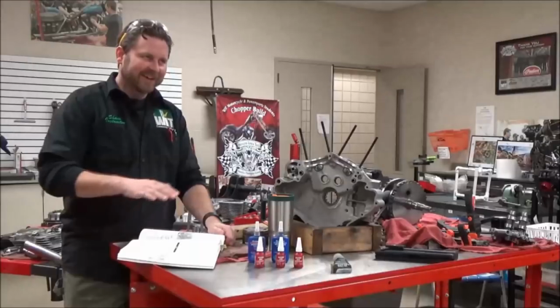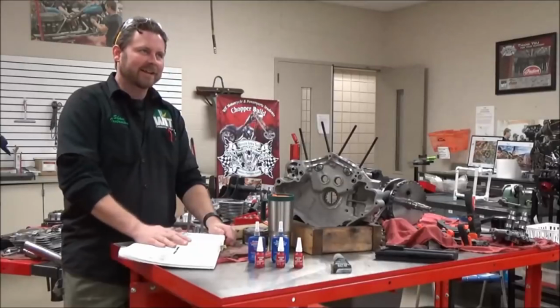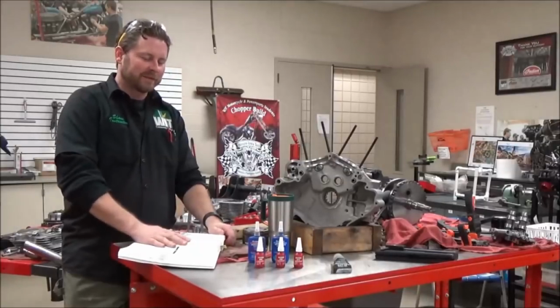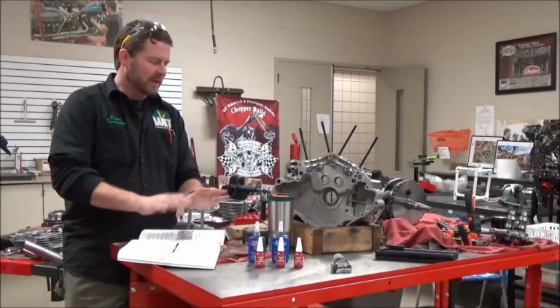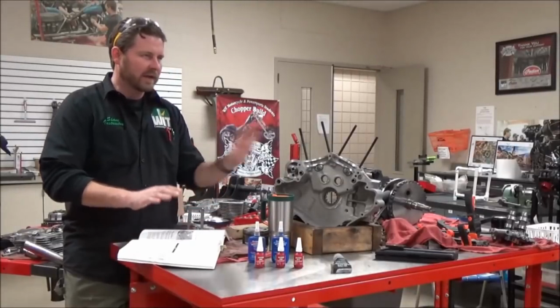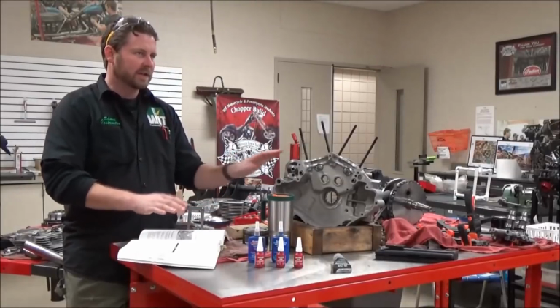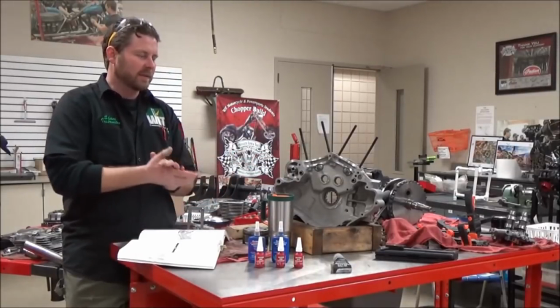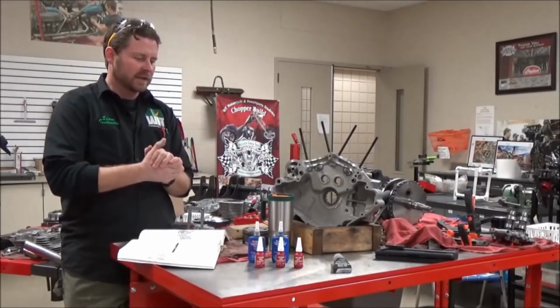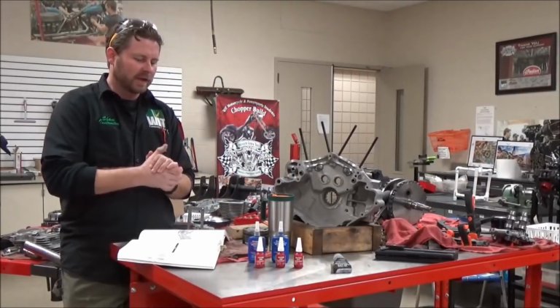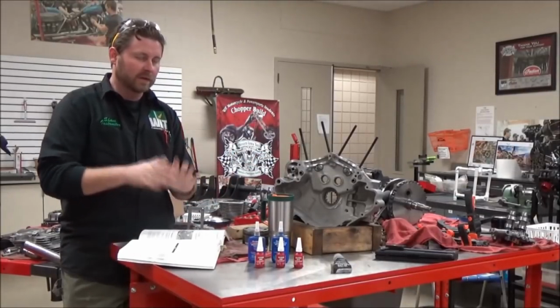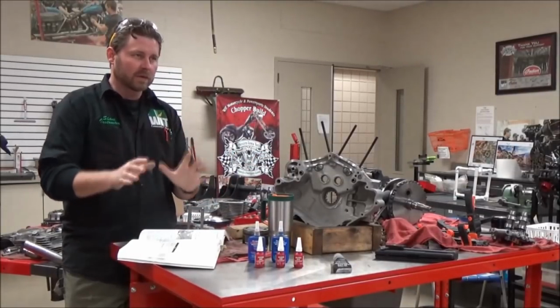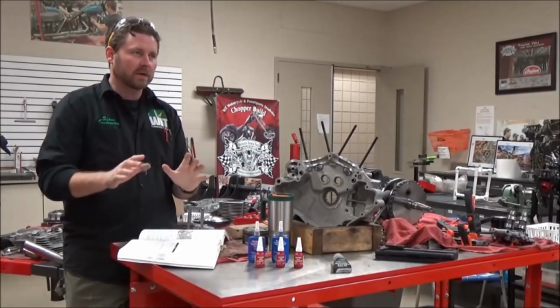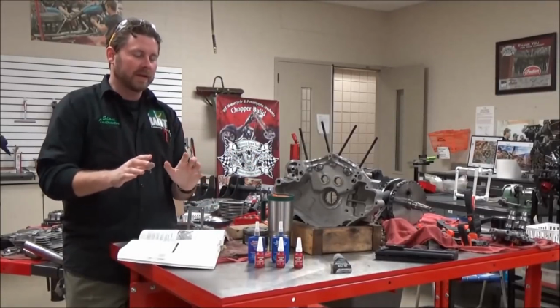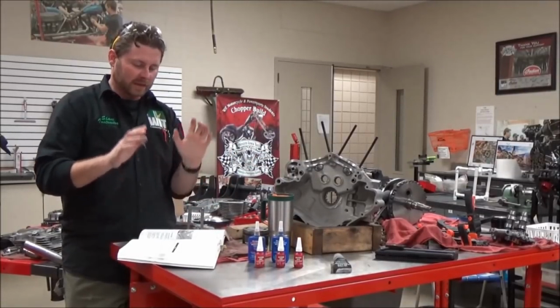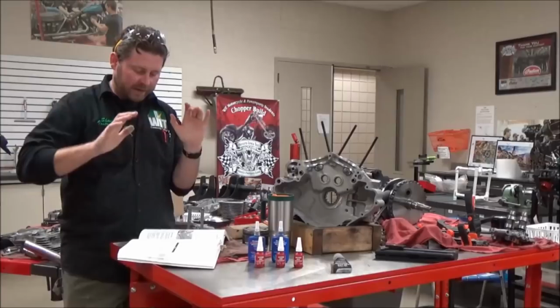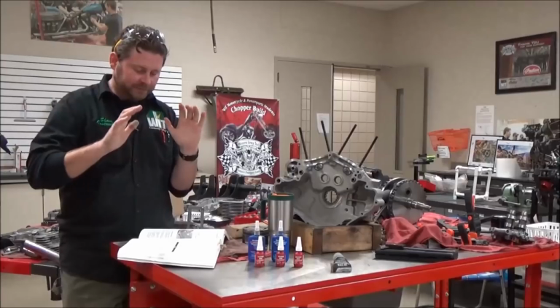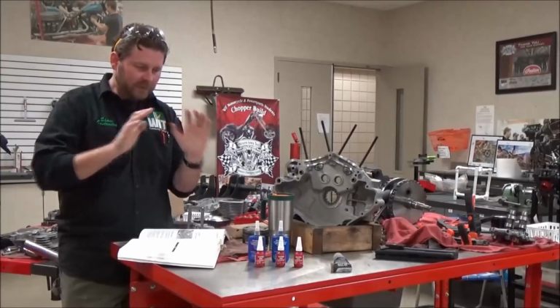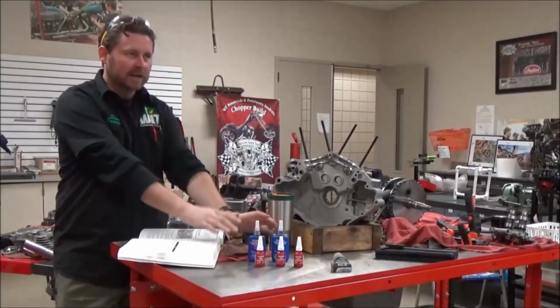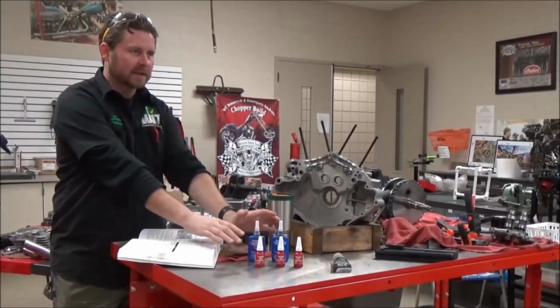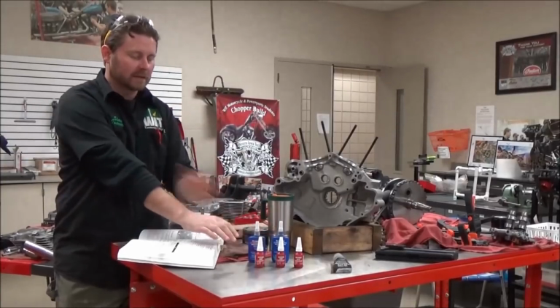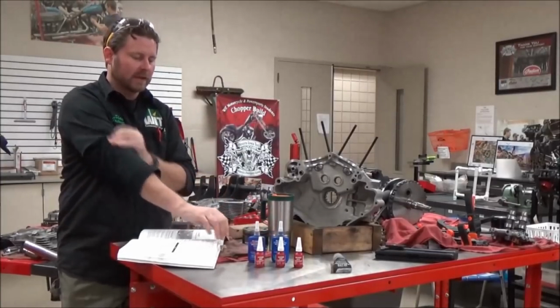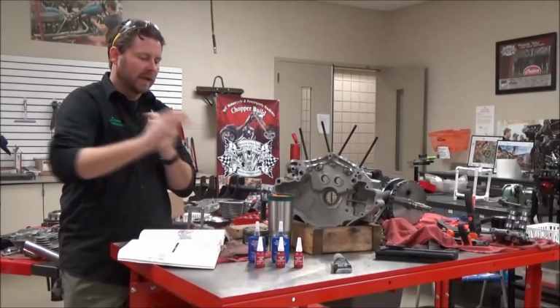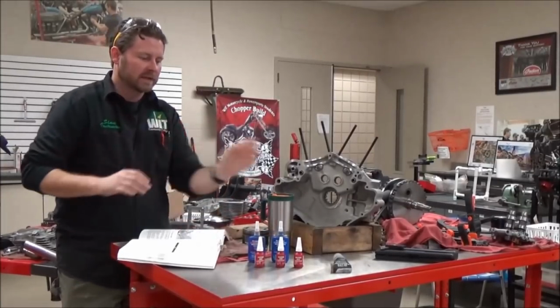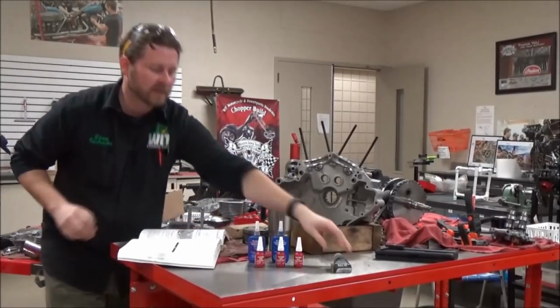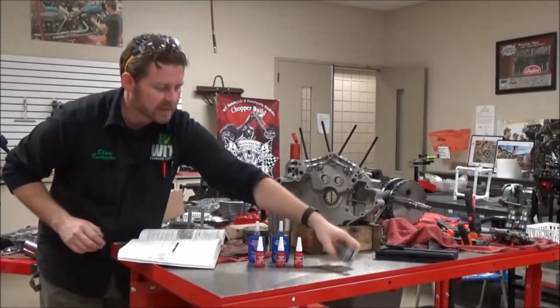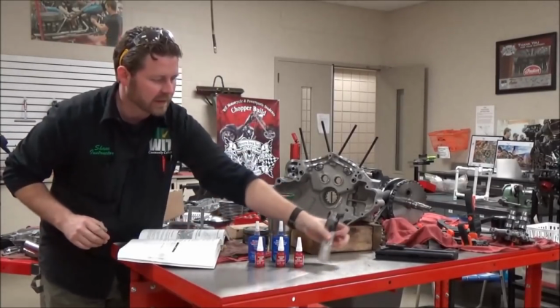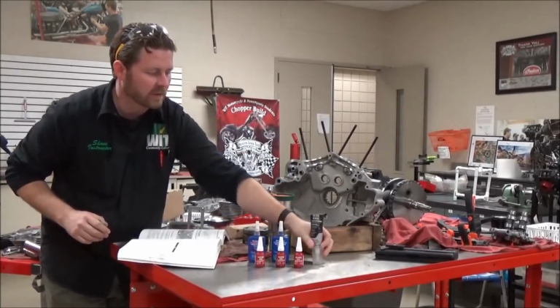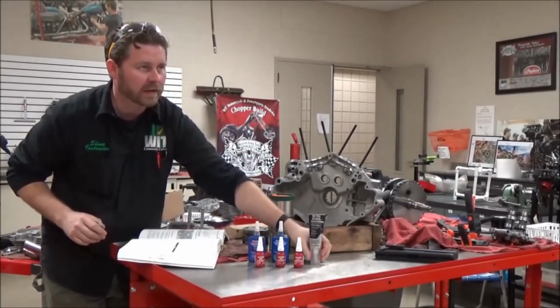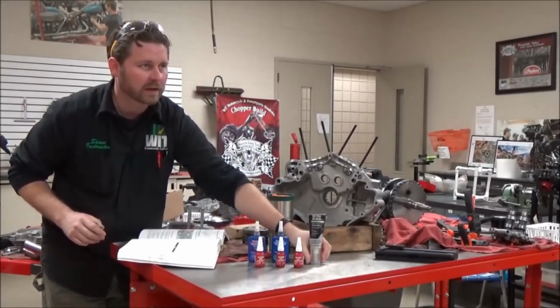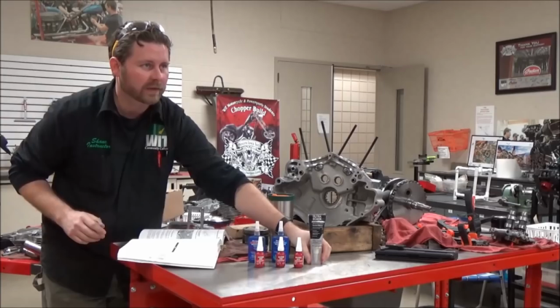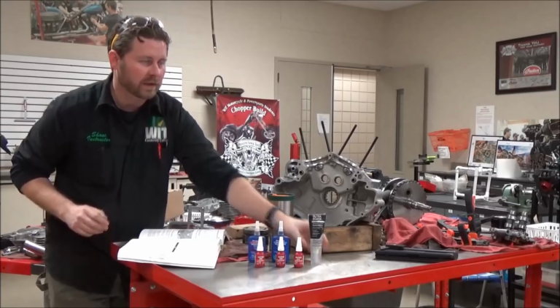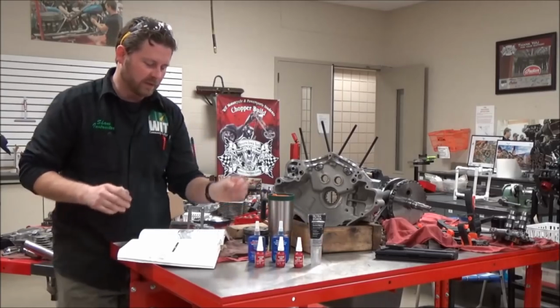Before we go into actually assembling this engine, I want to do a real quick little piece on Loctites and sealants and everything we're going to use.